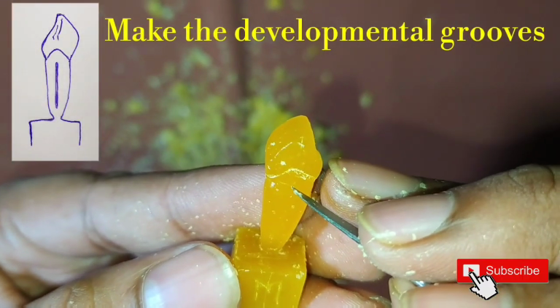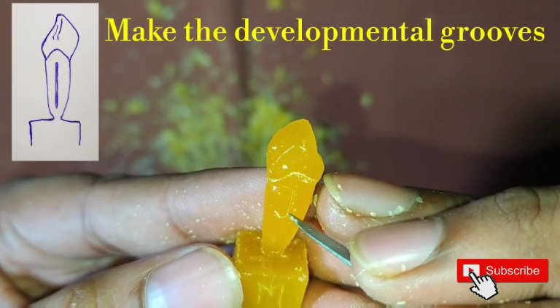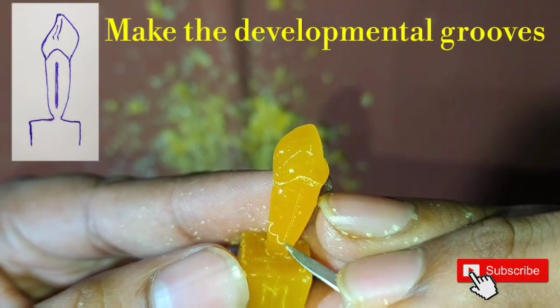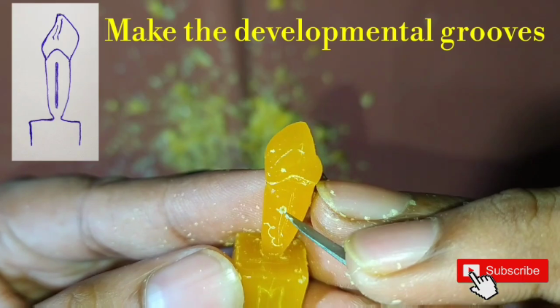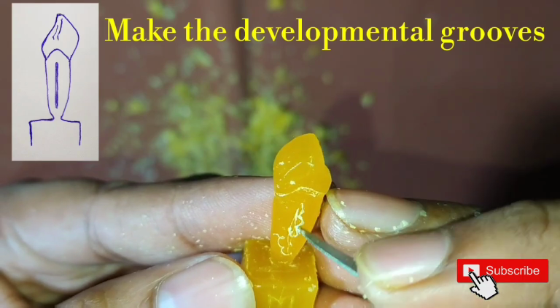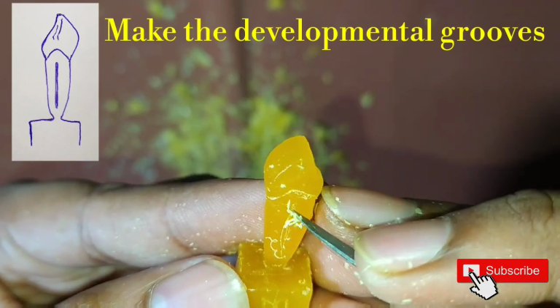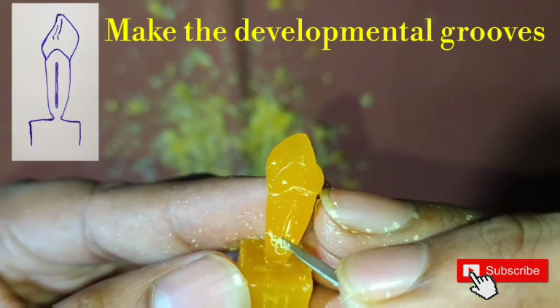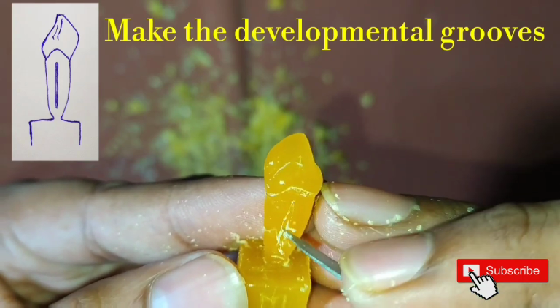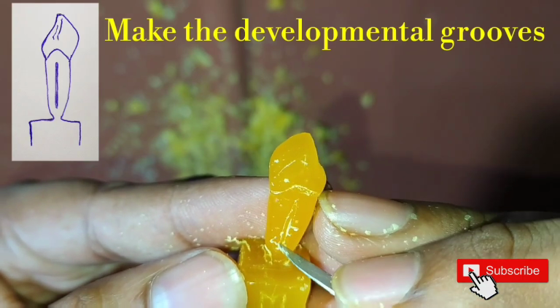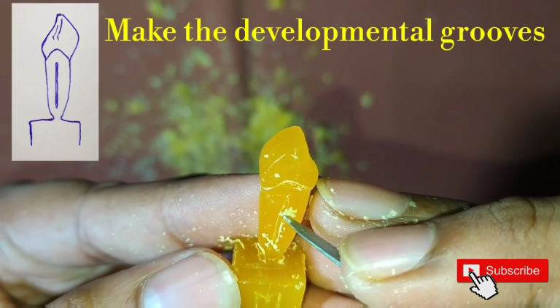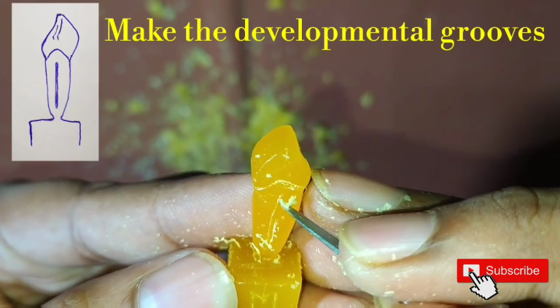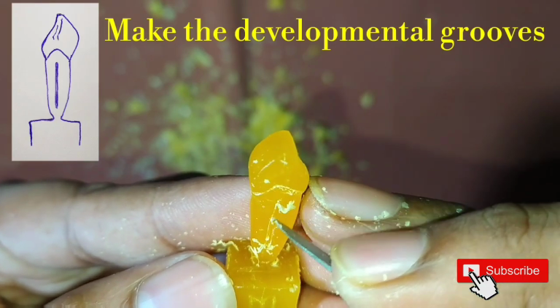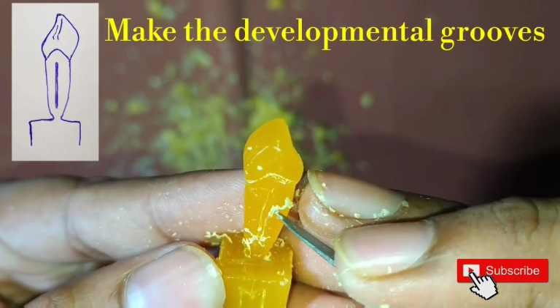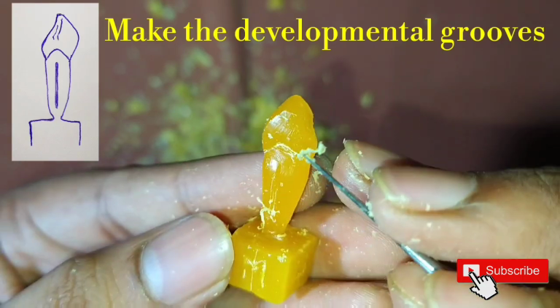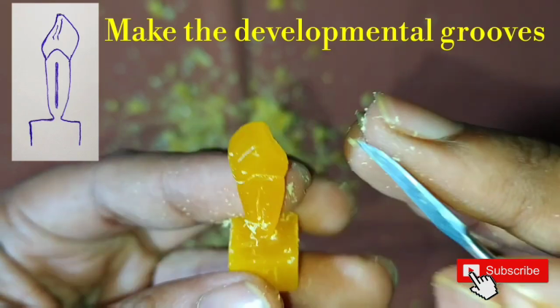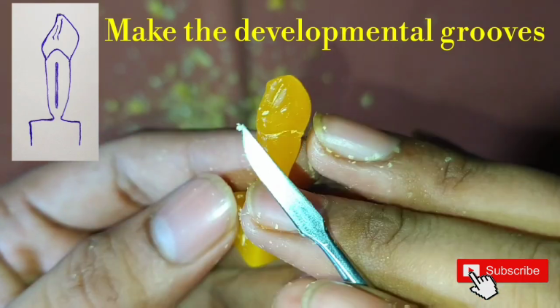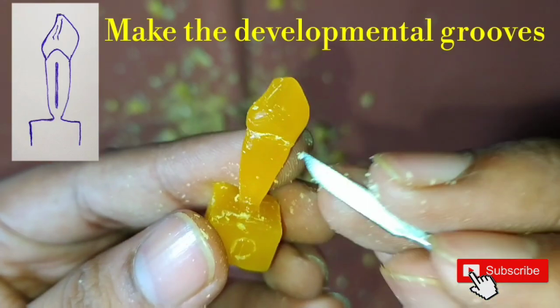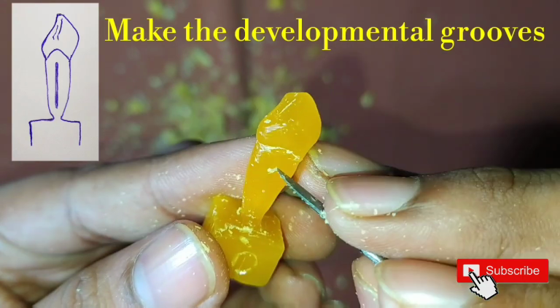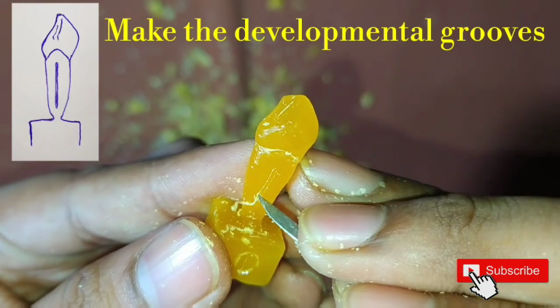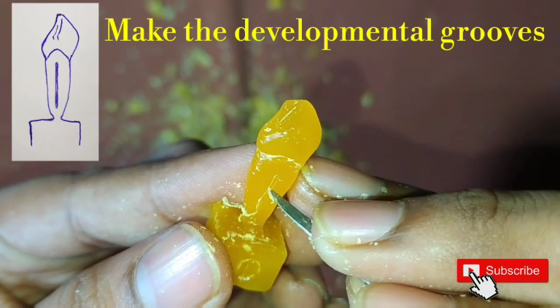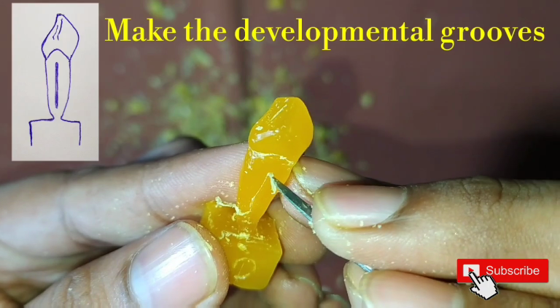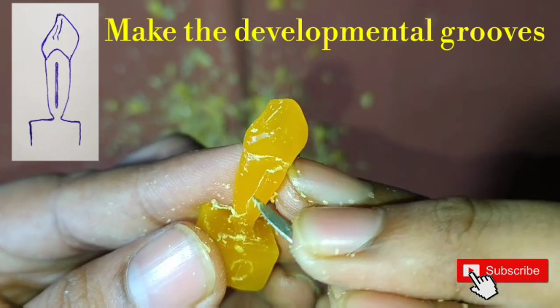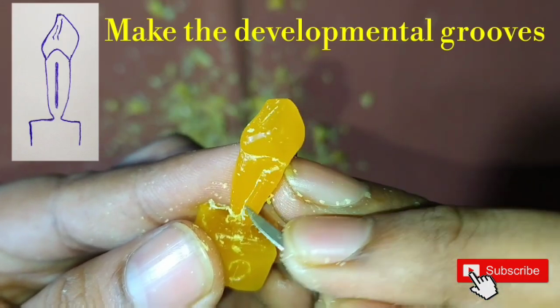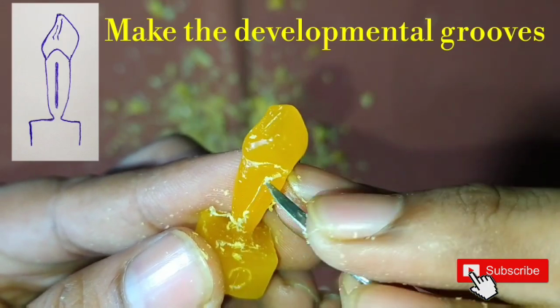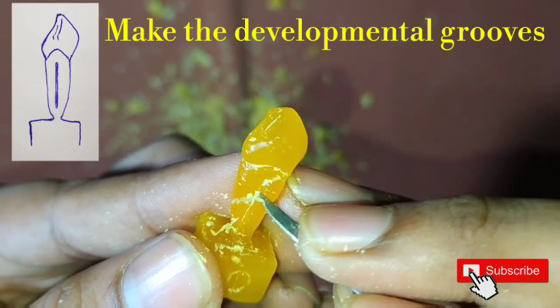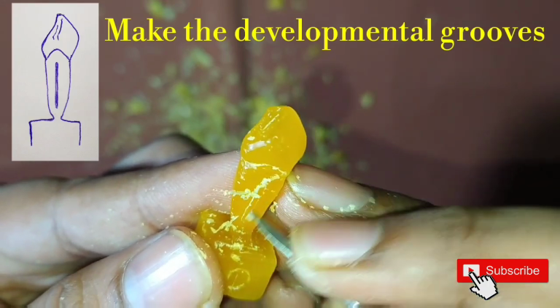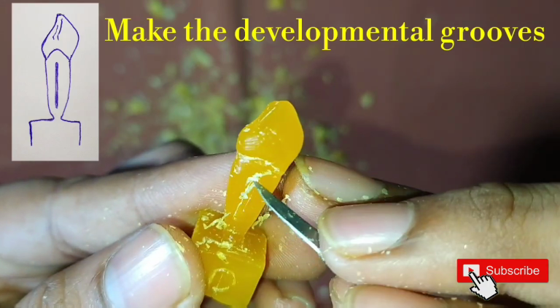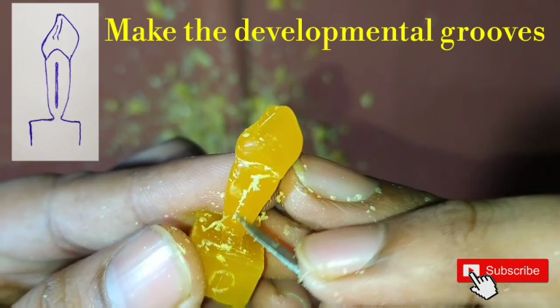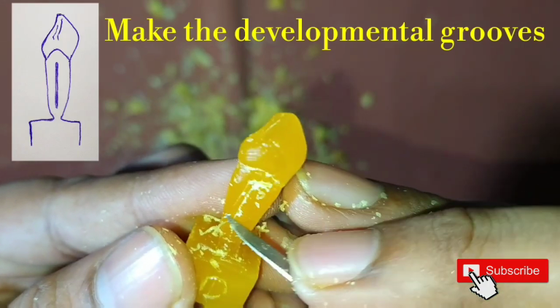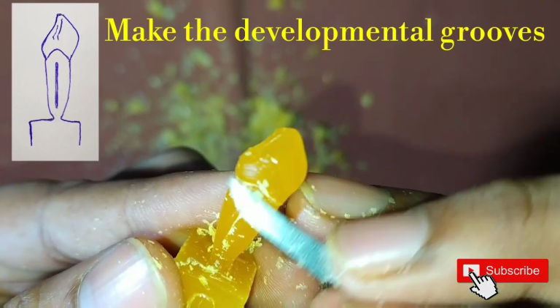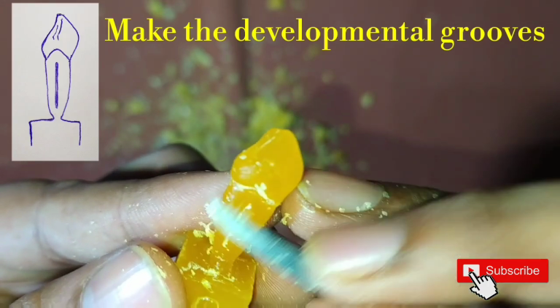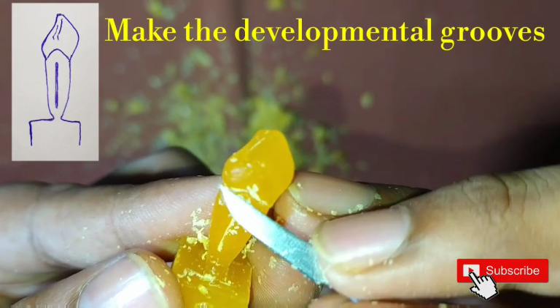After this, start making the developmental grooves — they are in the form of straight lines on the mesial and distal sides.